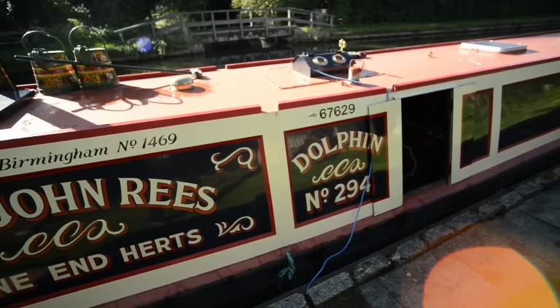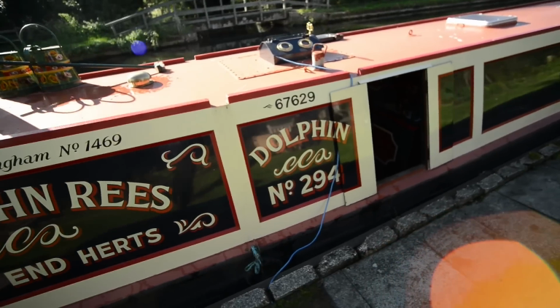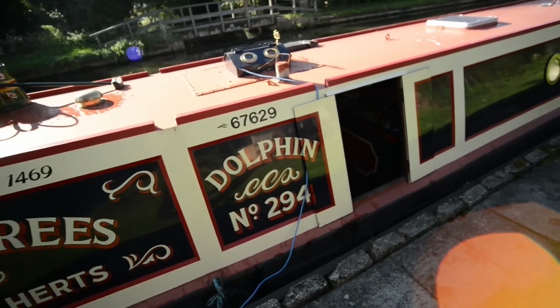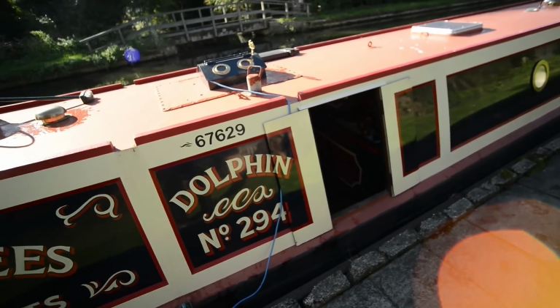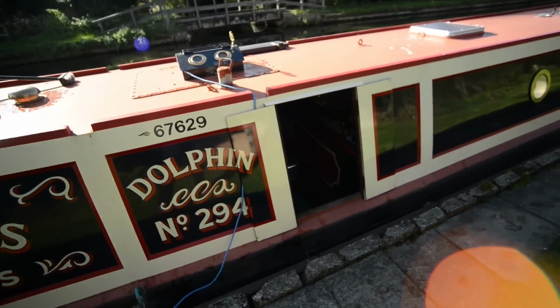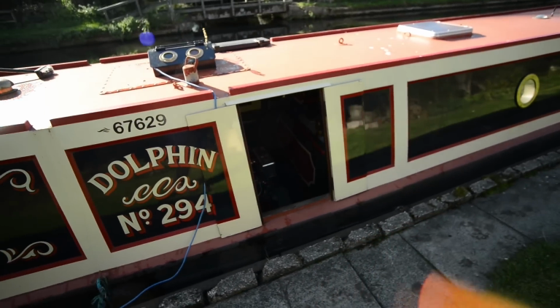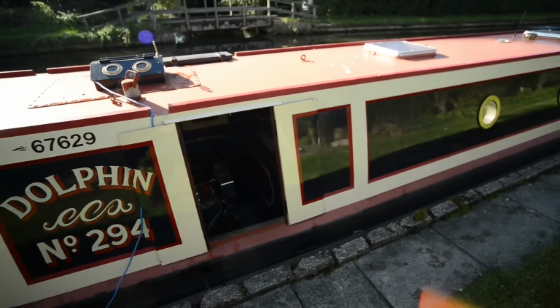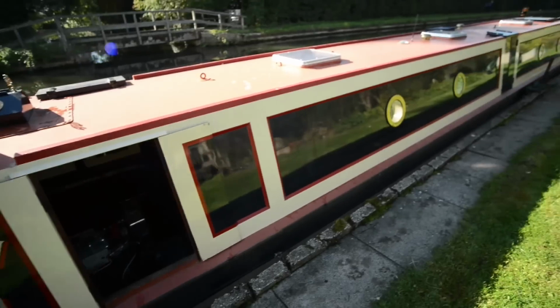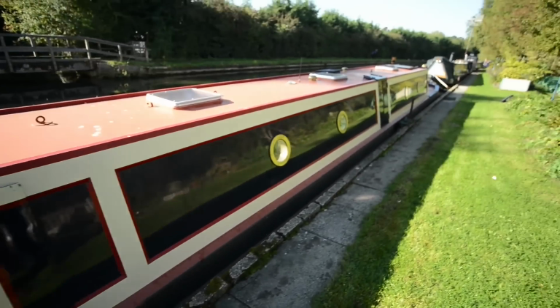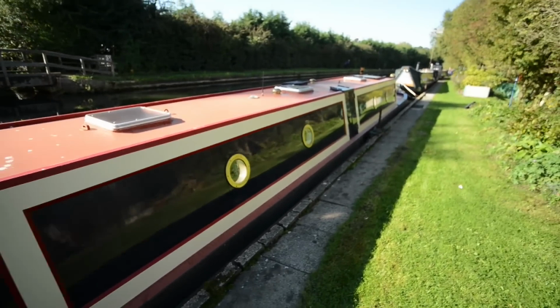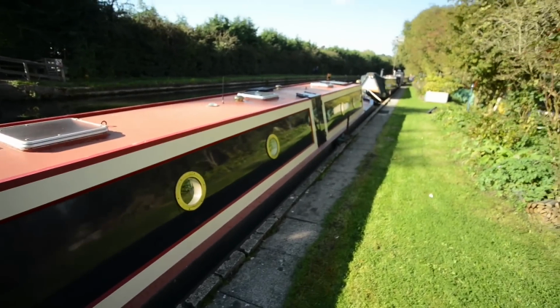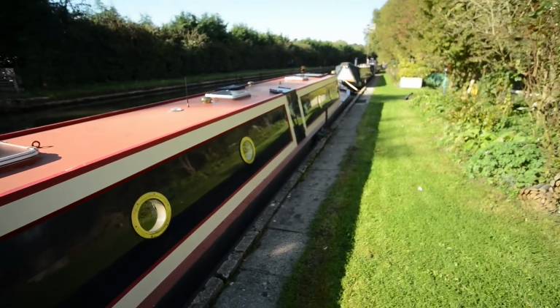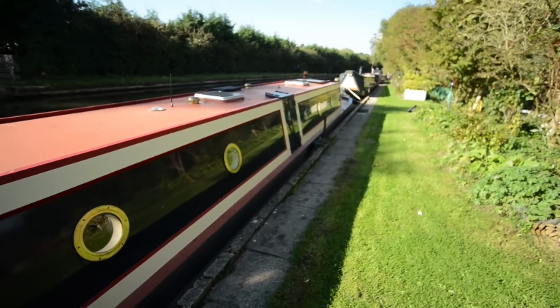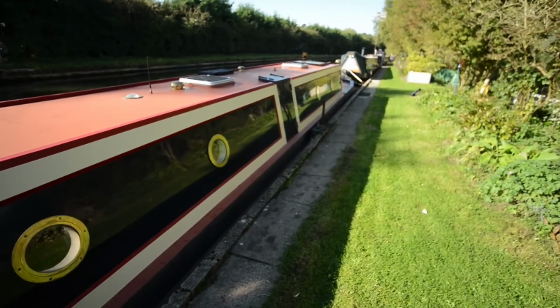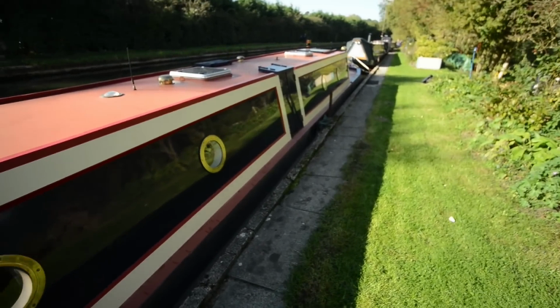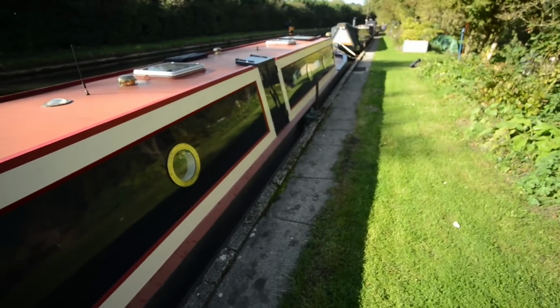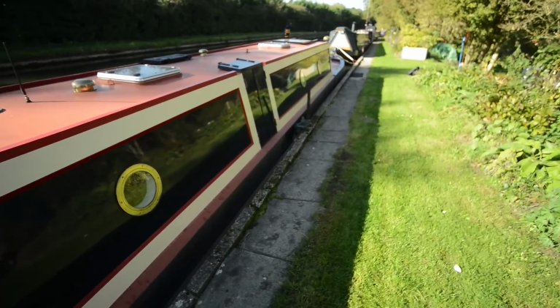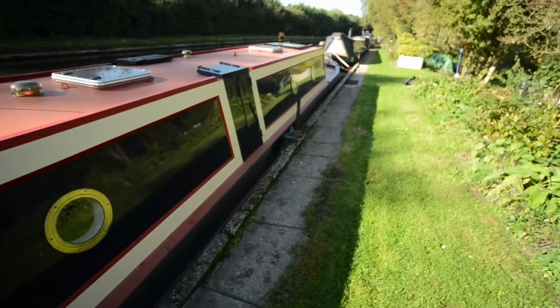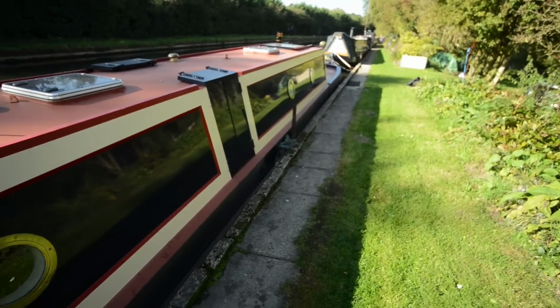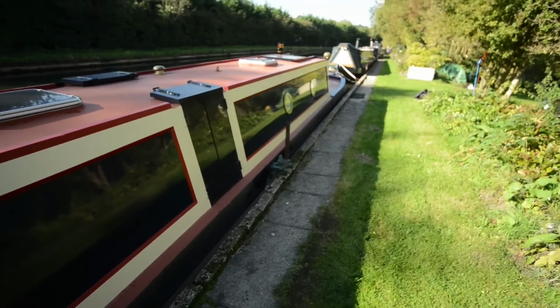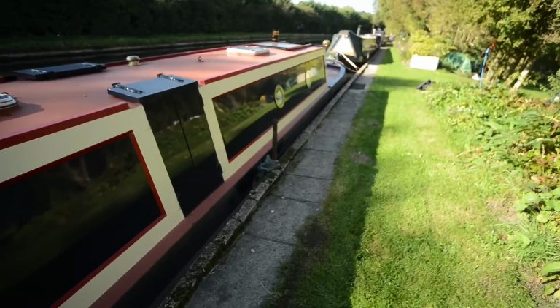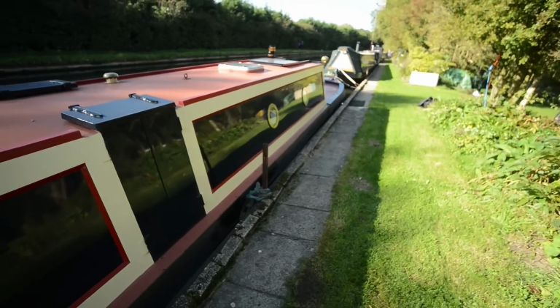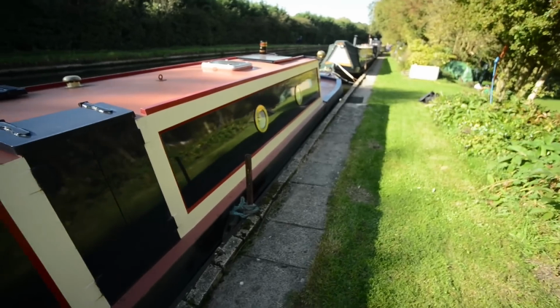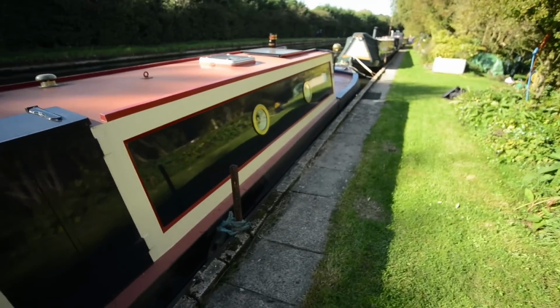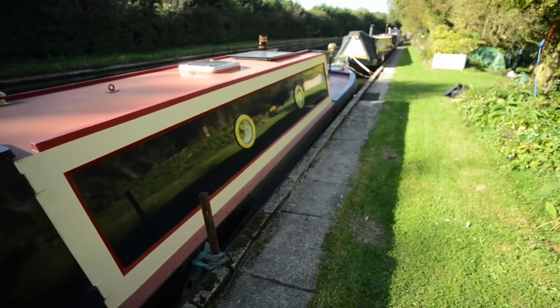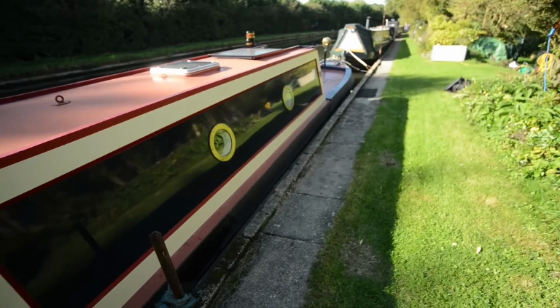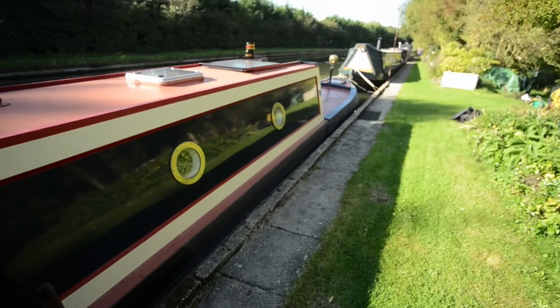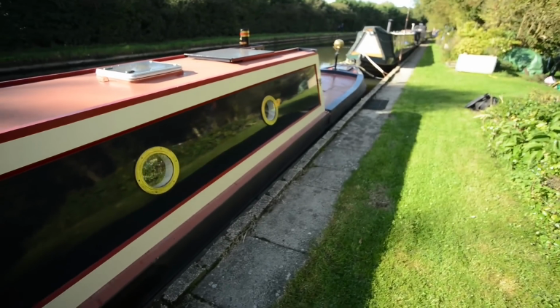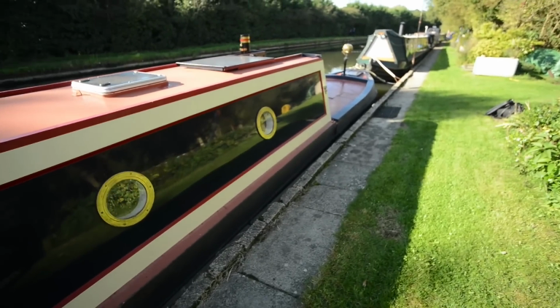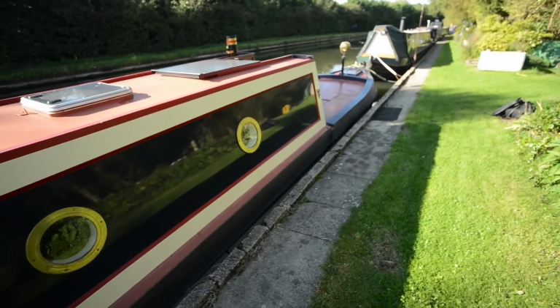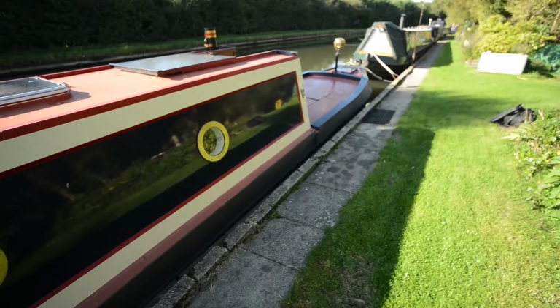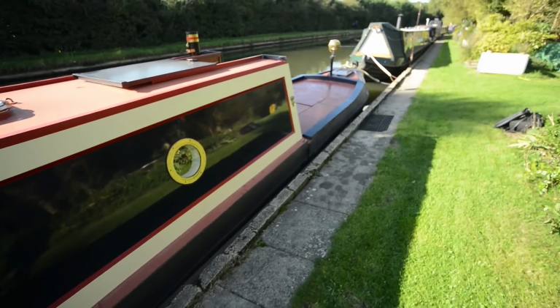The present owner has had it nearly four decades now — 38 years he tells me — and during his time he had the cabin added, a tug deck created at the front, and the stern has been completely rebuilt.